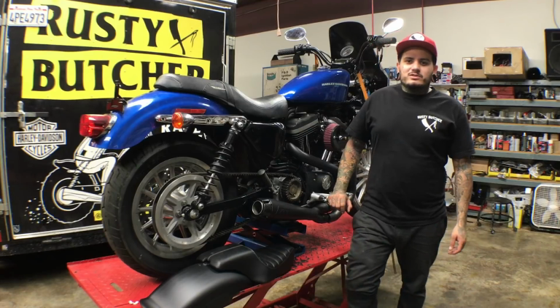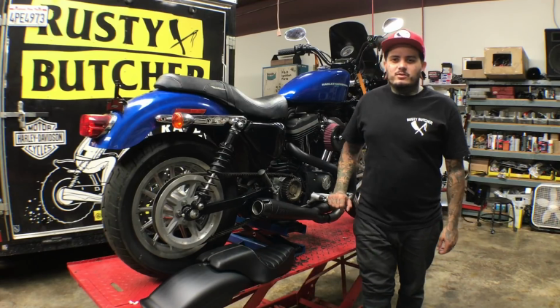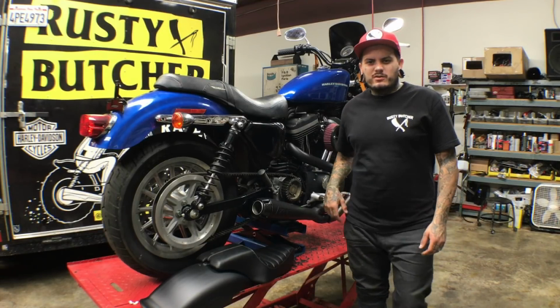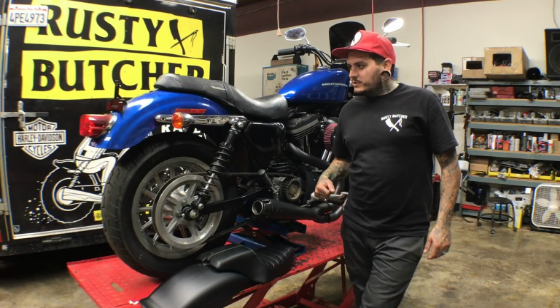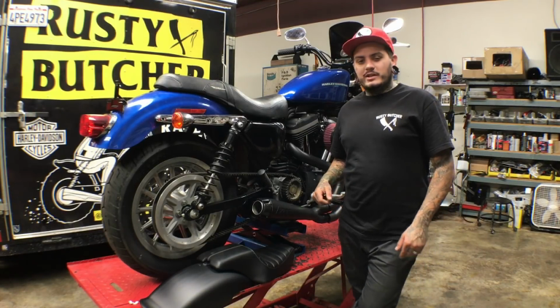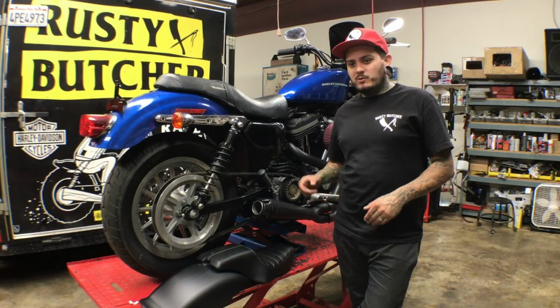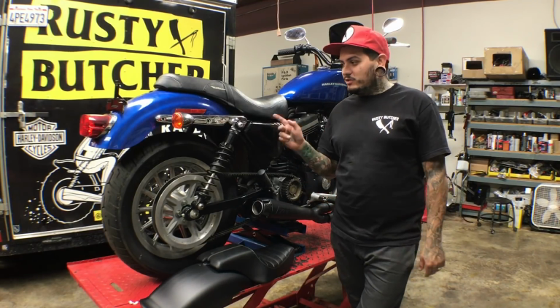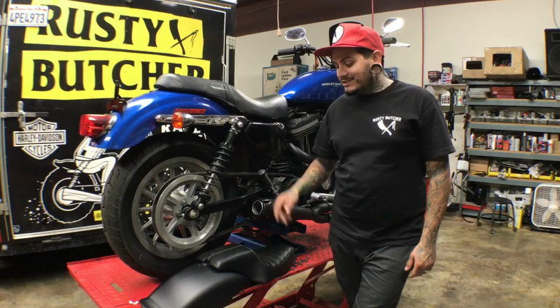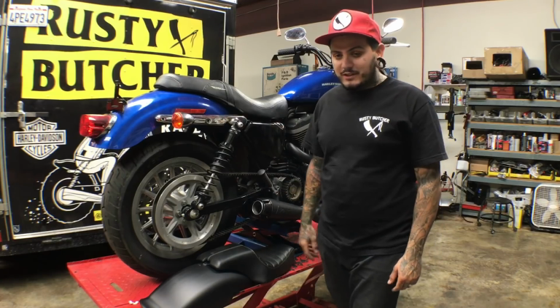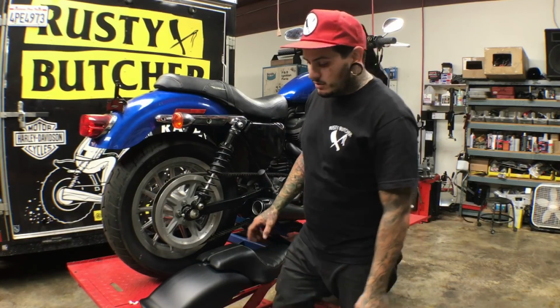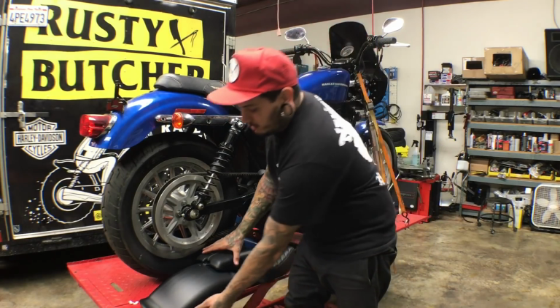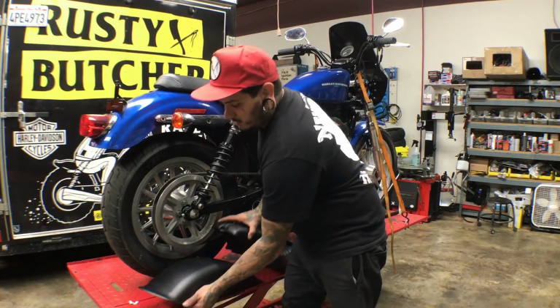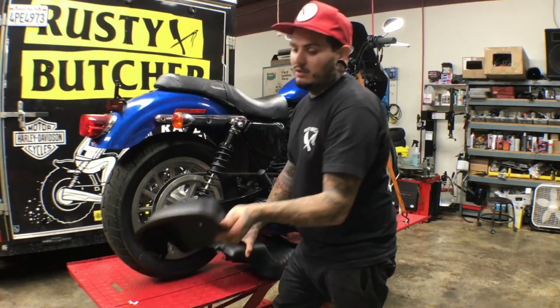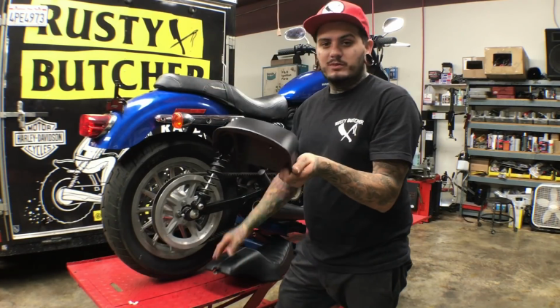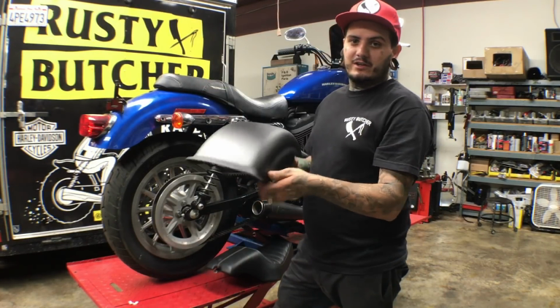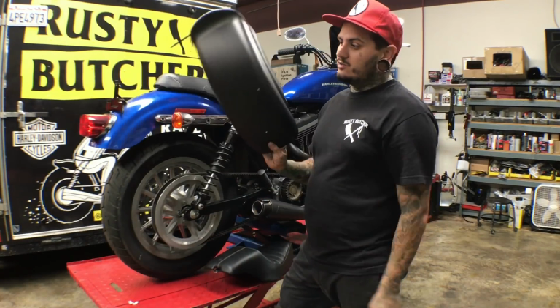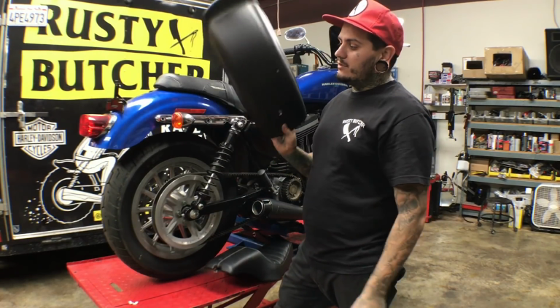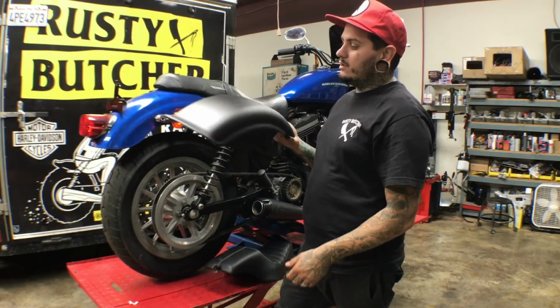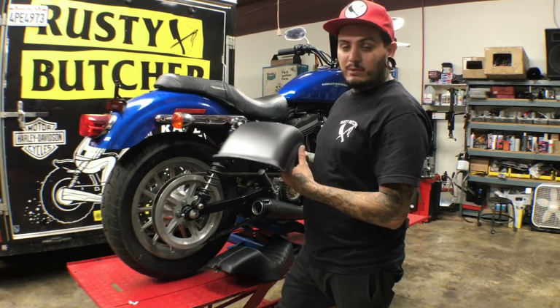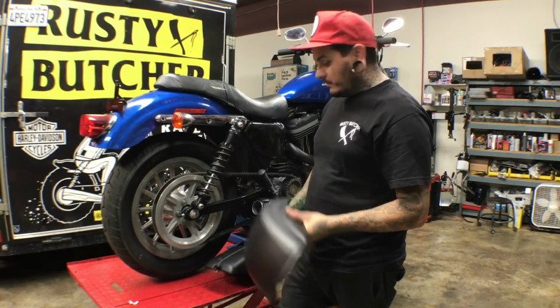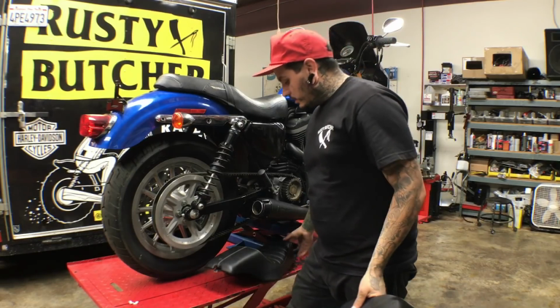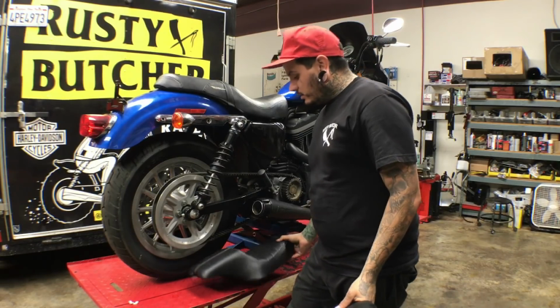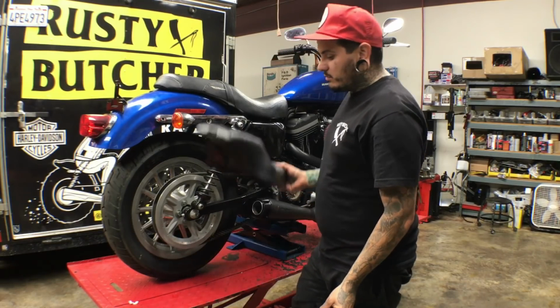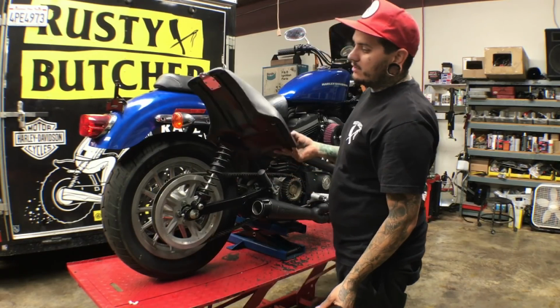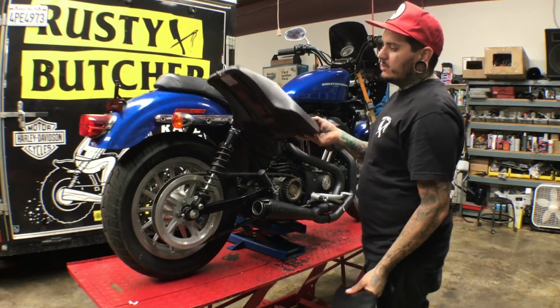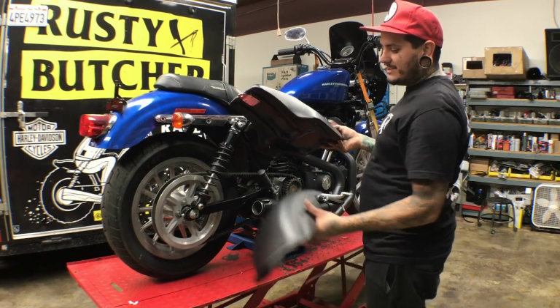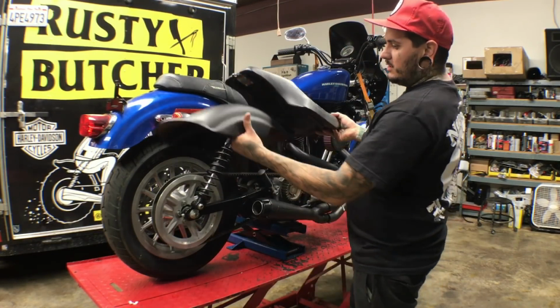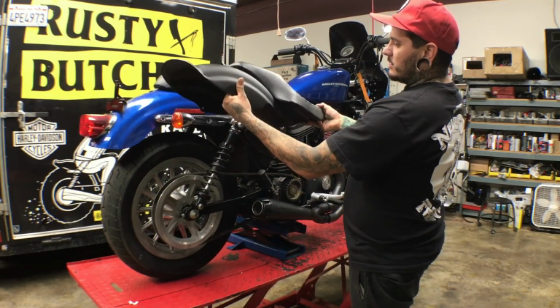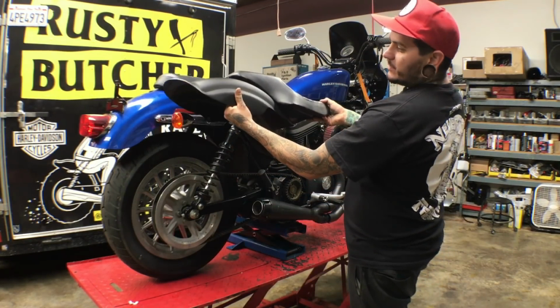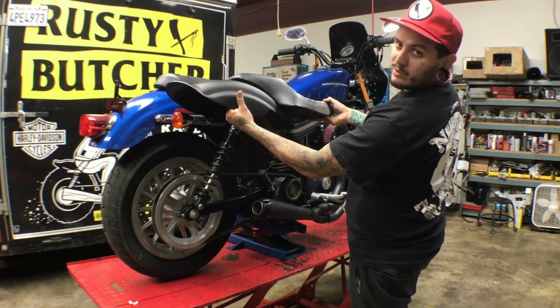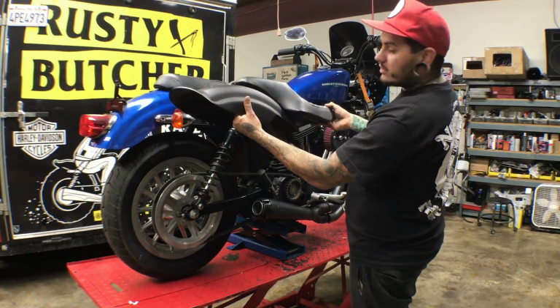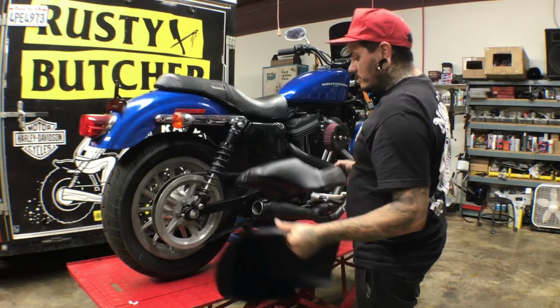What's up everyone? Mark from Rusty Butcher here again. We're going to do a little install video on a lowbrow fender — the Tsunami fender for a rubber mount — and then the rubber mount bullet seat. Give this bike a little bit more of a tracker look.